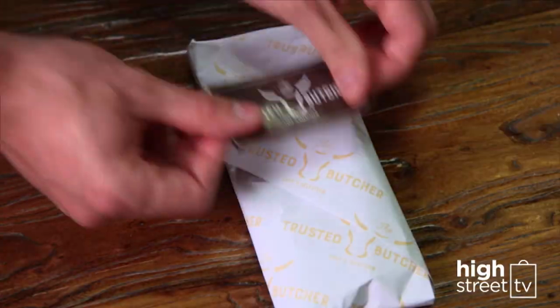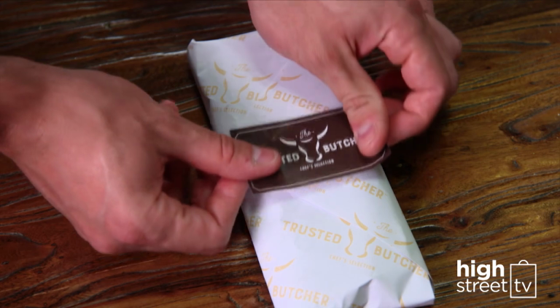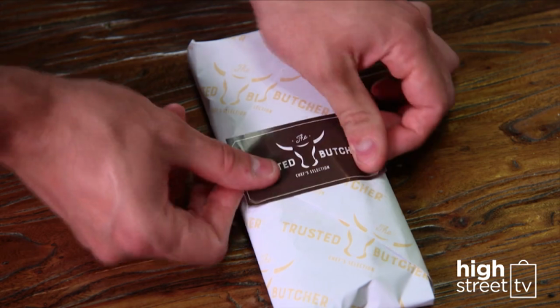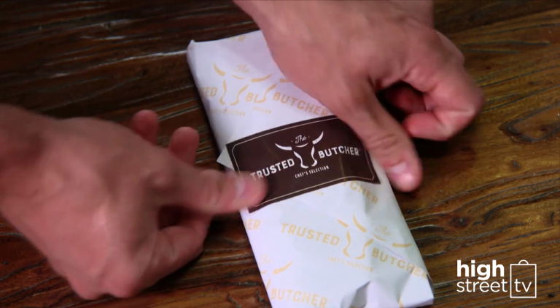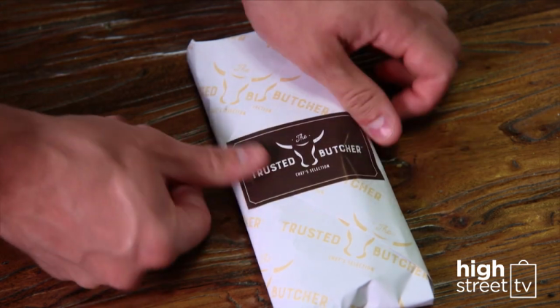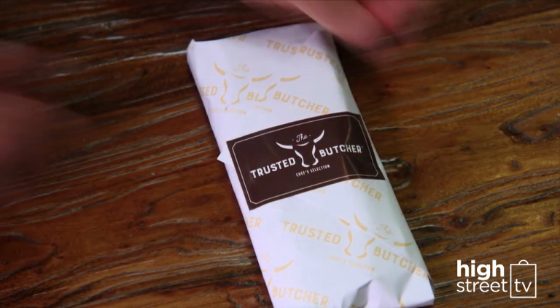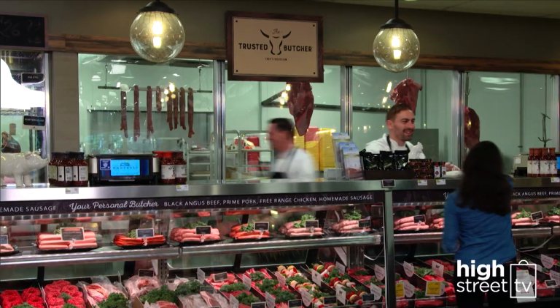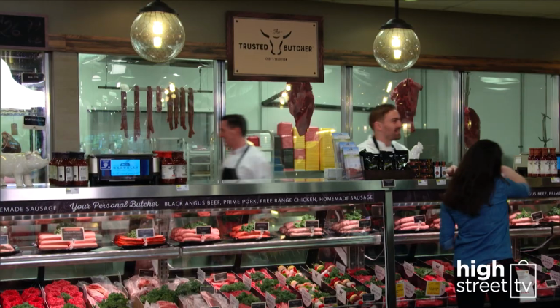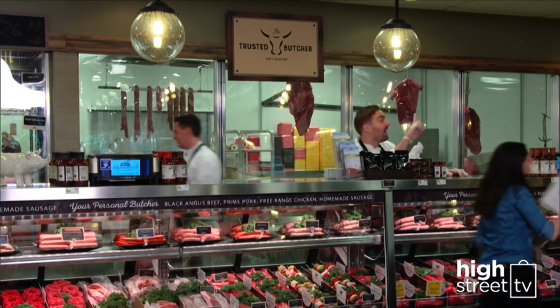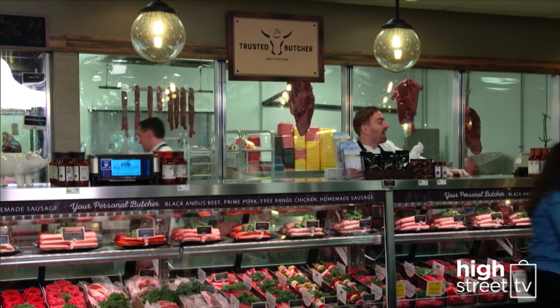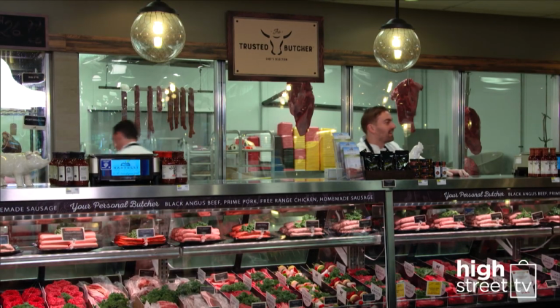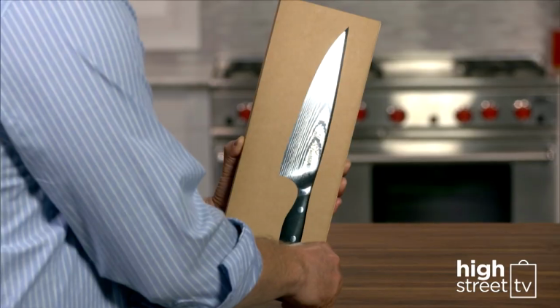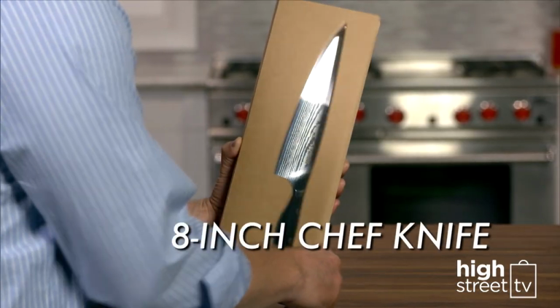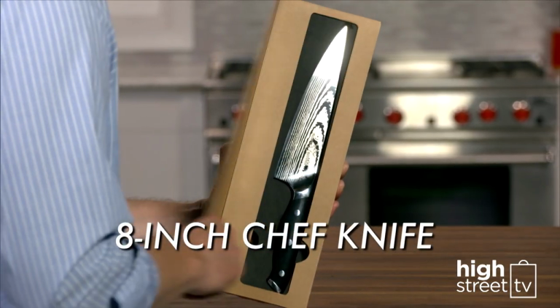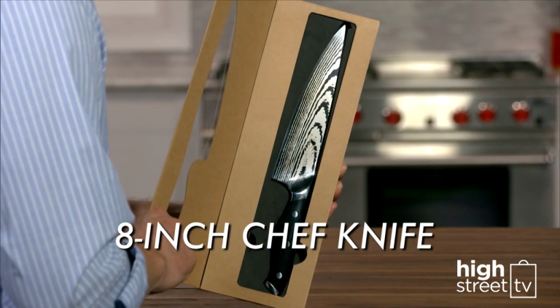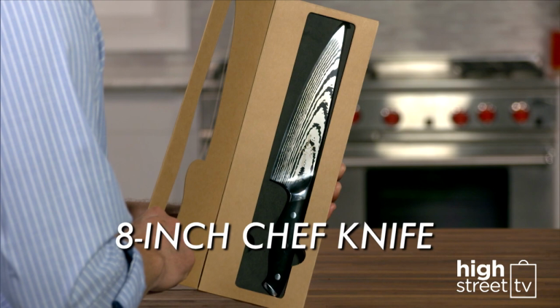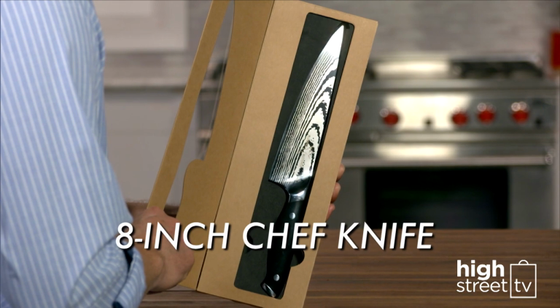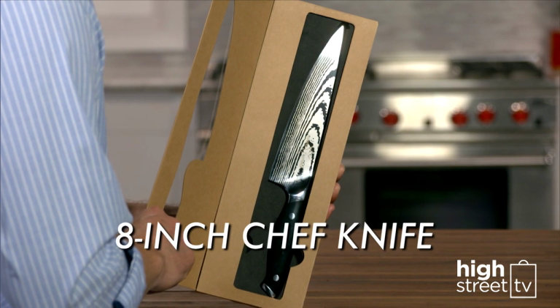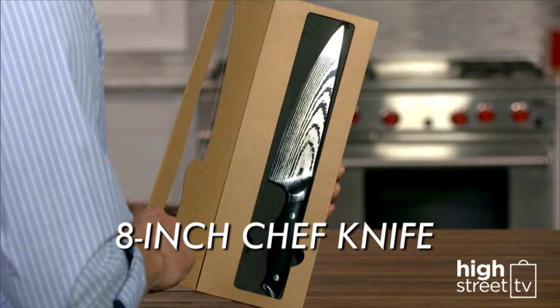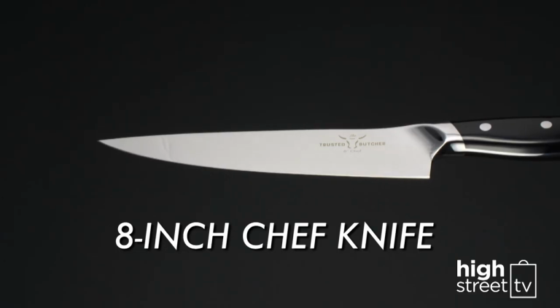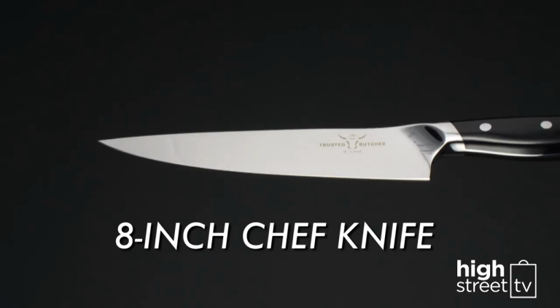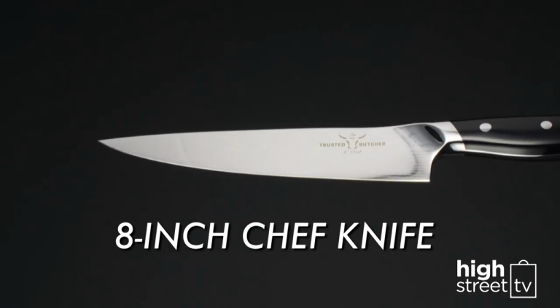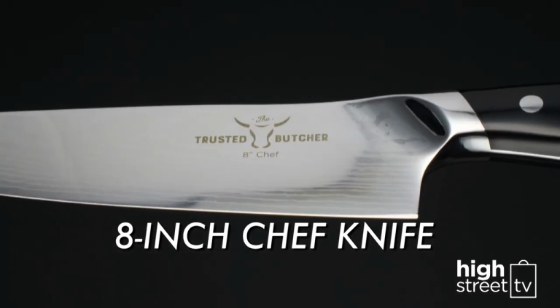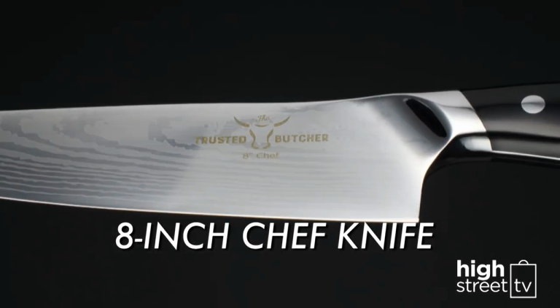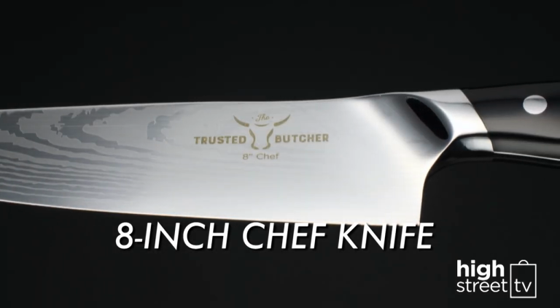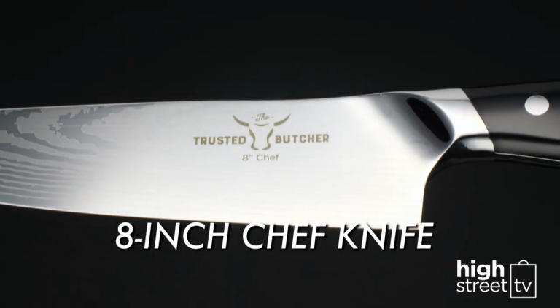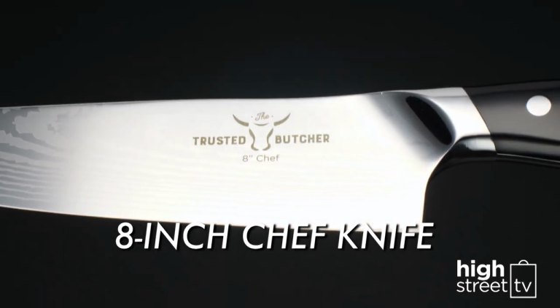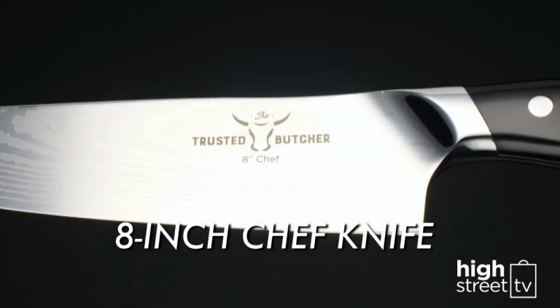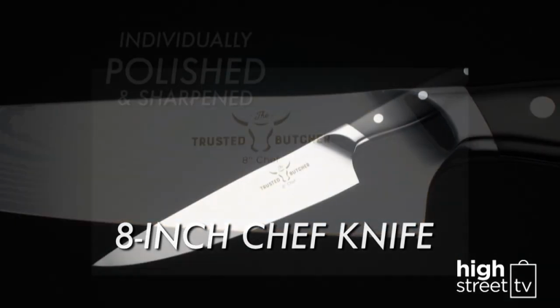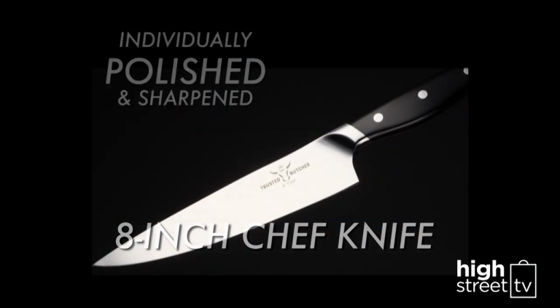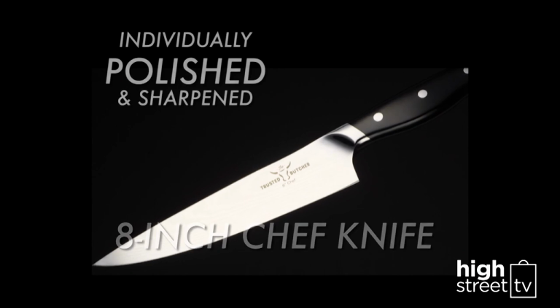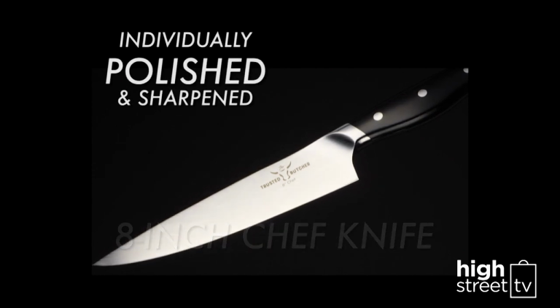For the first time ever, Trusted Butcher is finally making their 8-inch chef knife available in the UK. Each knife is individually polished and sharpened, so the blades will stay super sharp.